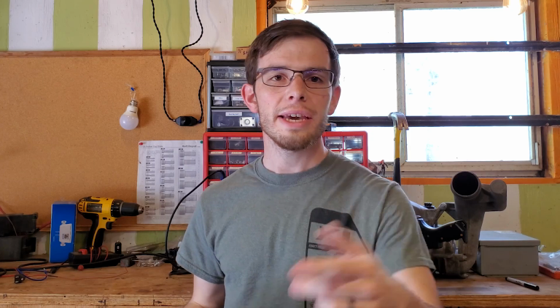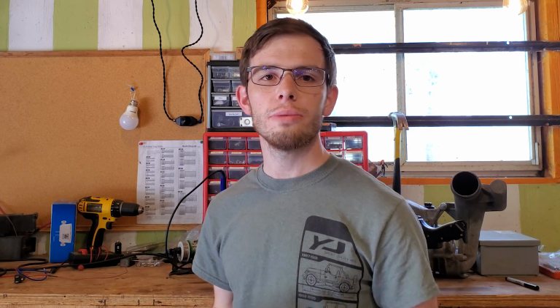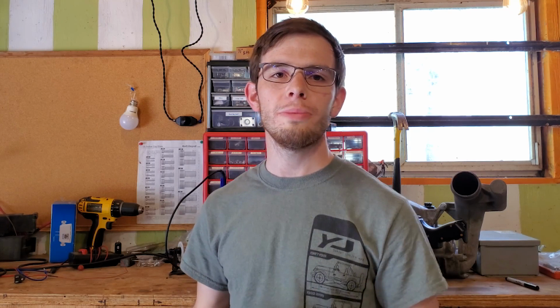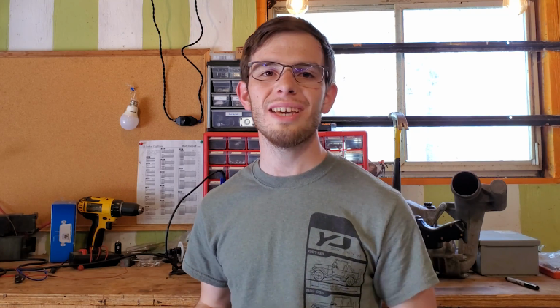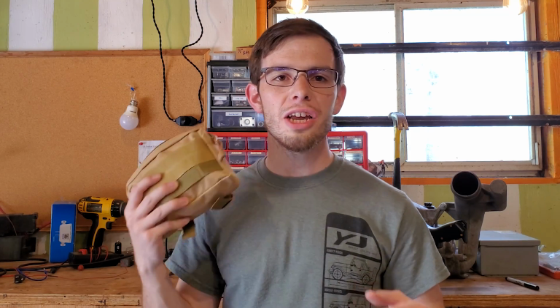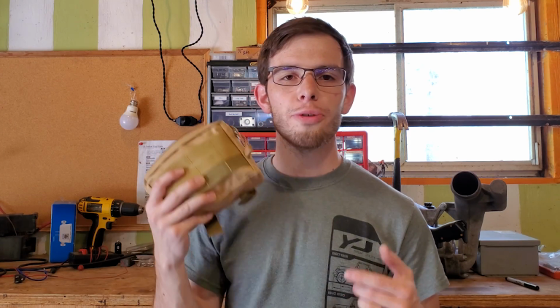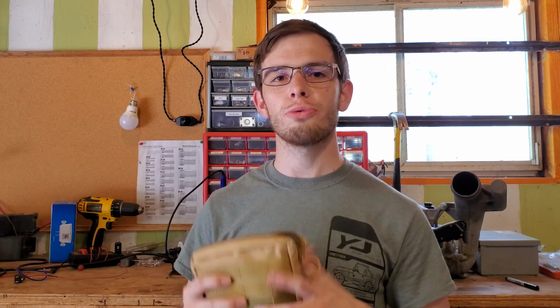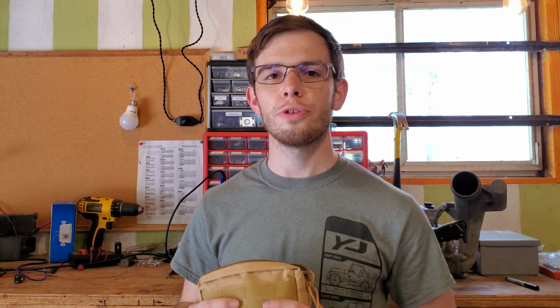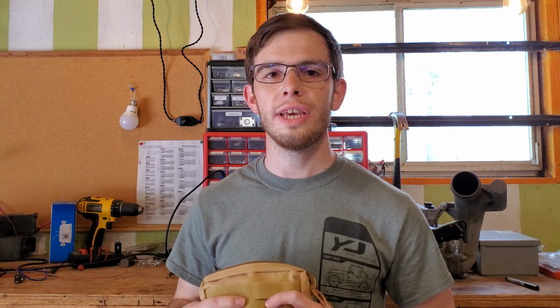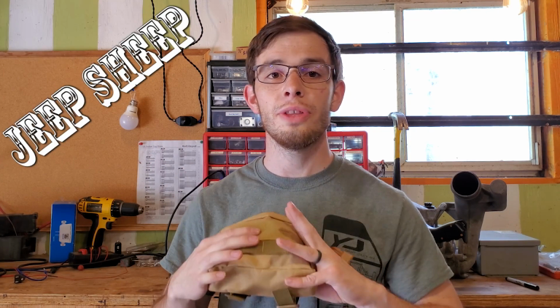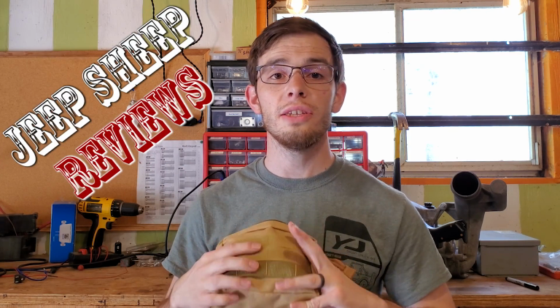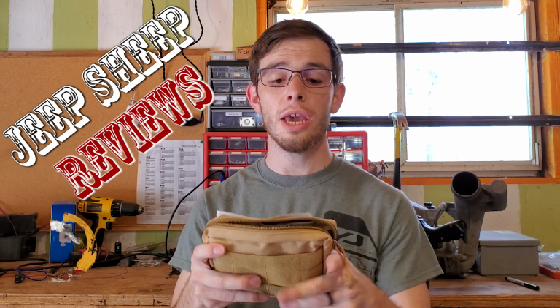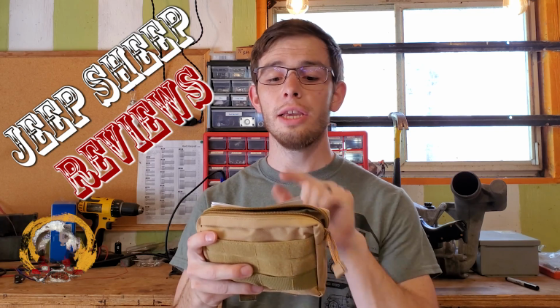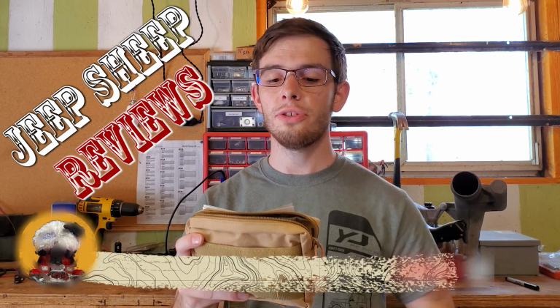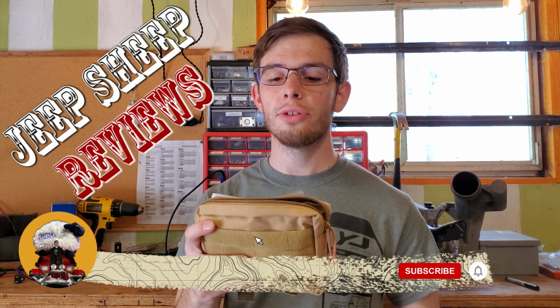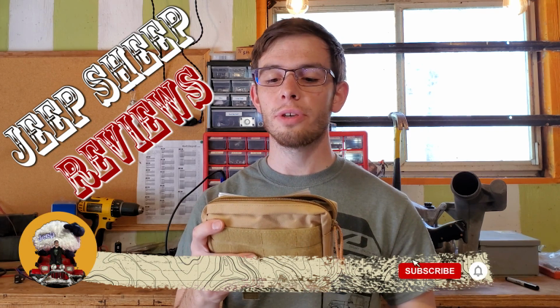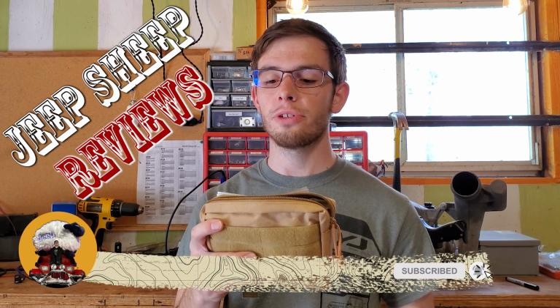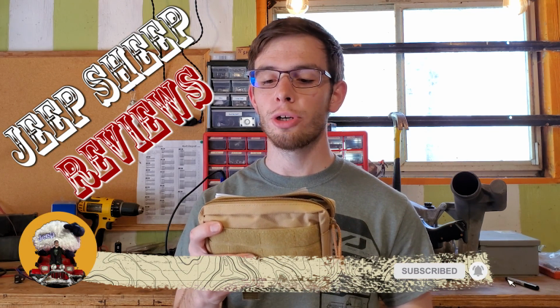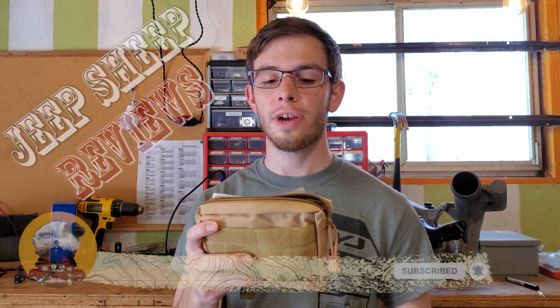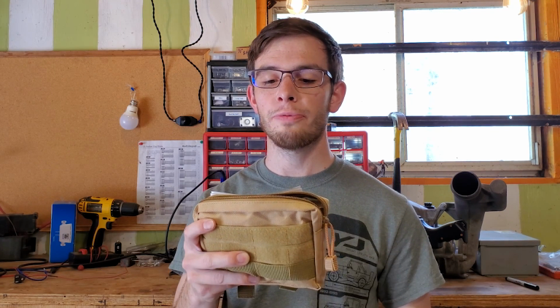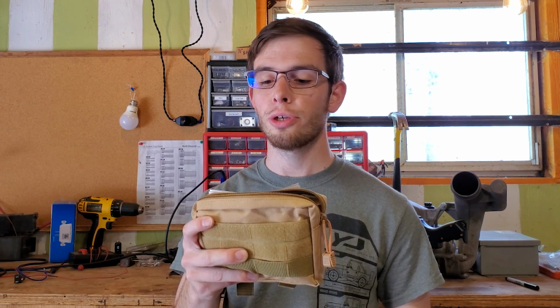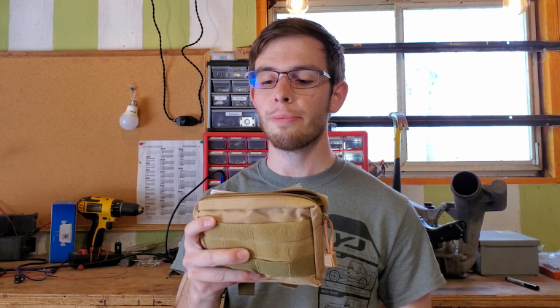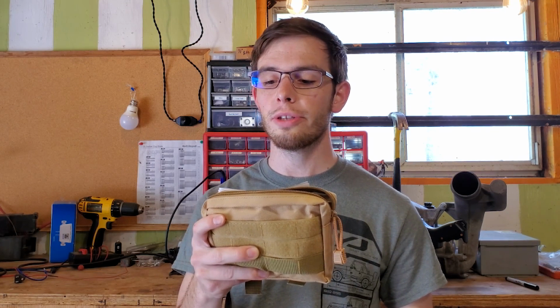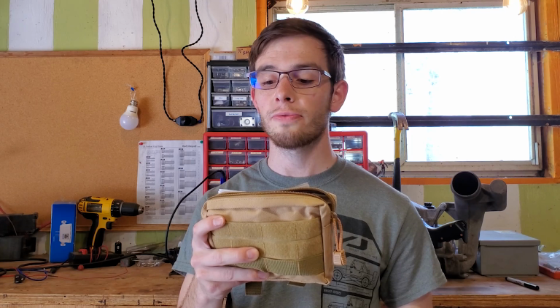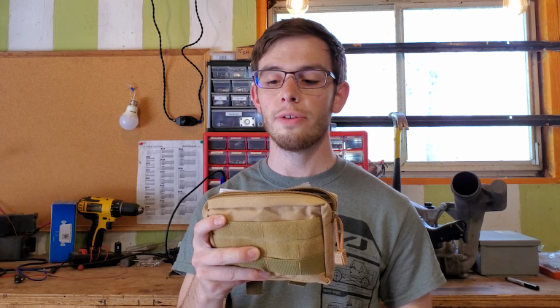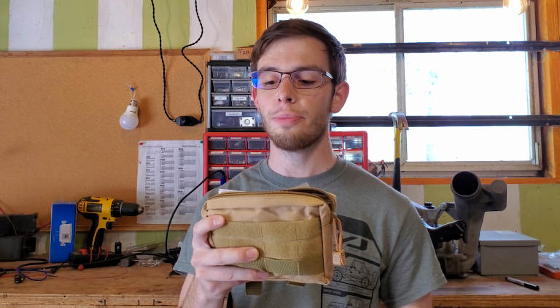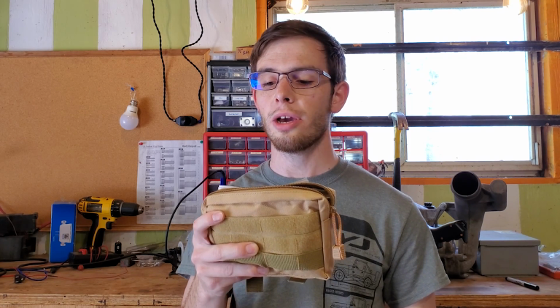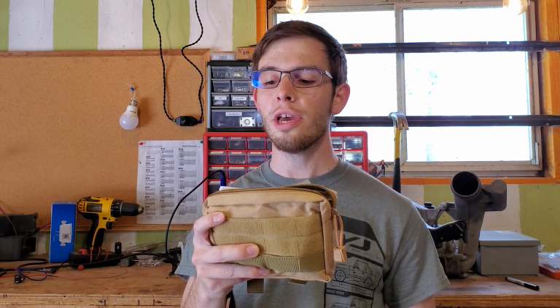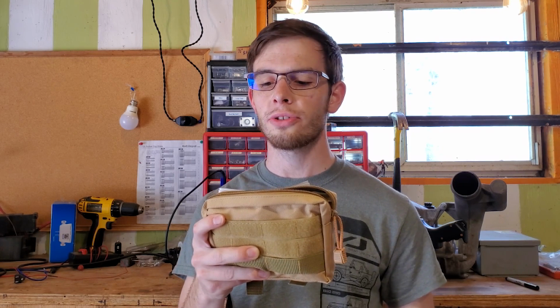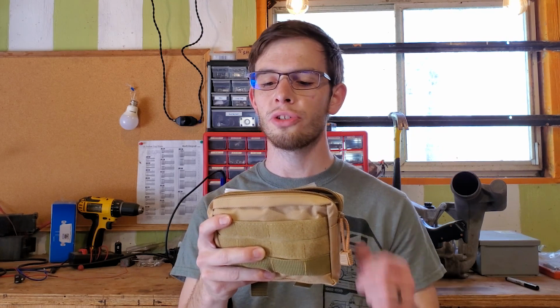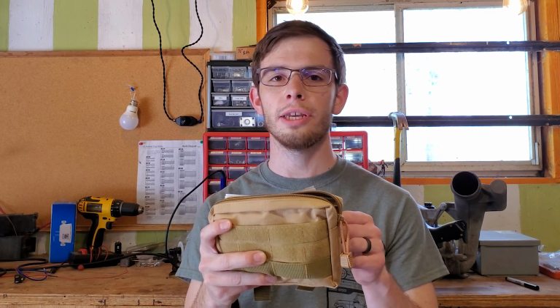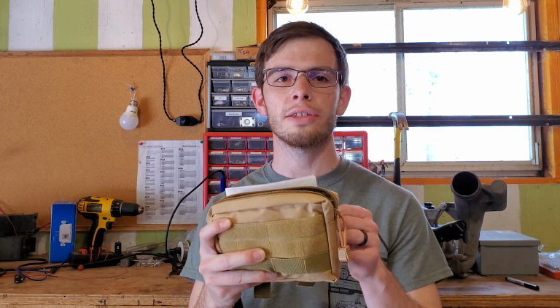Hey guys, welcome to JeepSheepTV. I've got another product review for you today. This is the ACVCY Survival Kit 14-in-1 Emergency Survival Kit, Professional Emergency Camping Gear, Technical Survival Kit for camping, hiking, hunting — with wire saw, emergency blanket, etc.